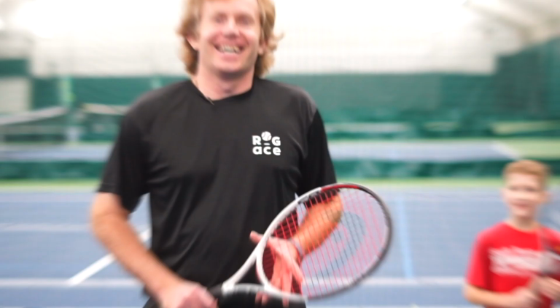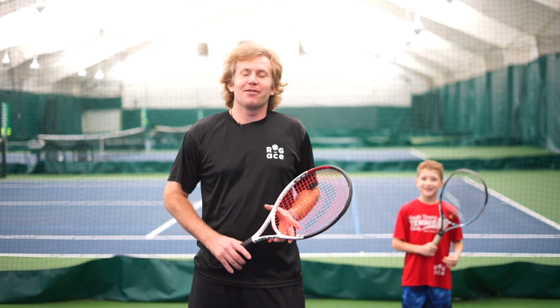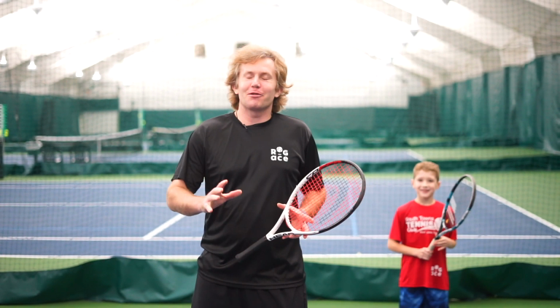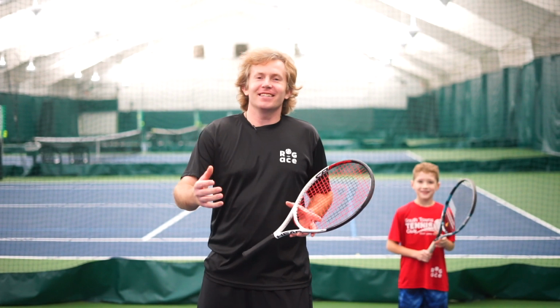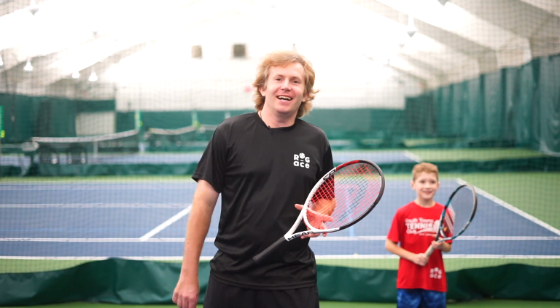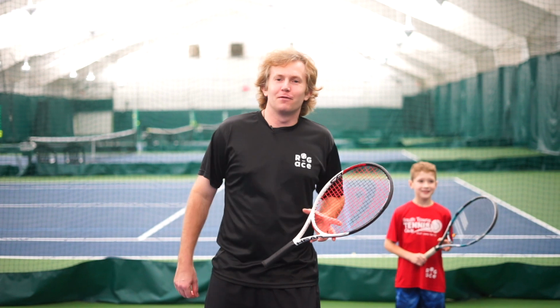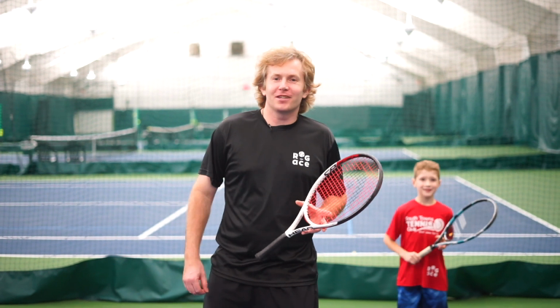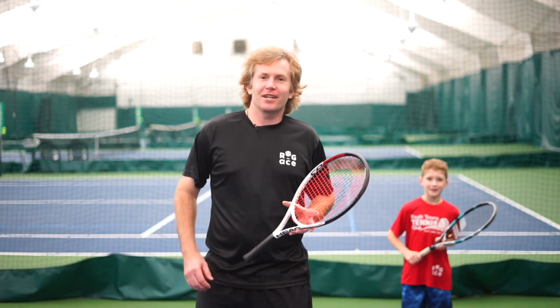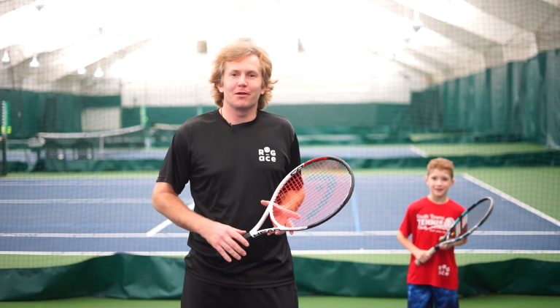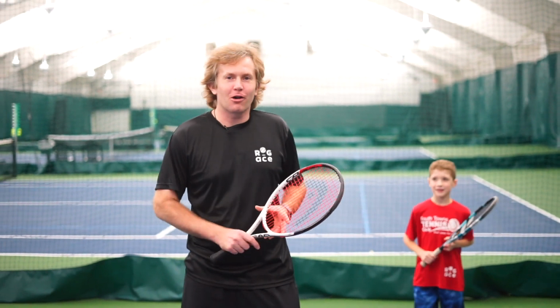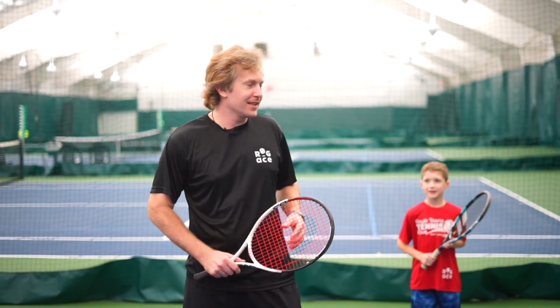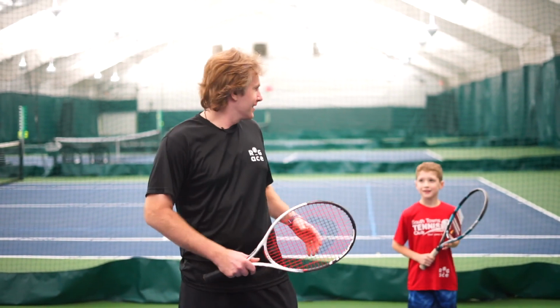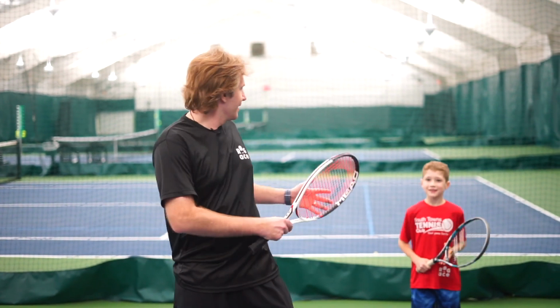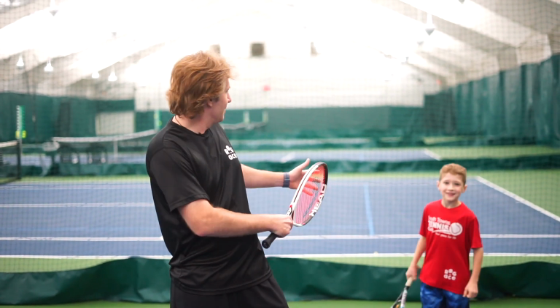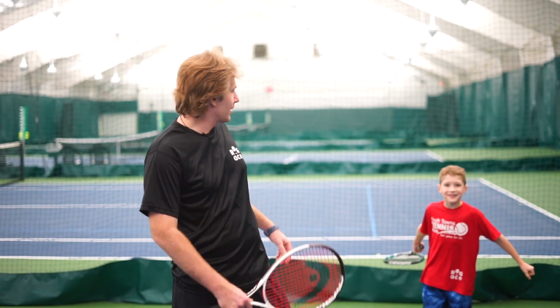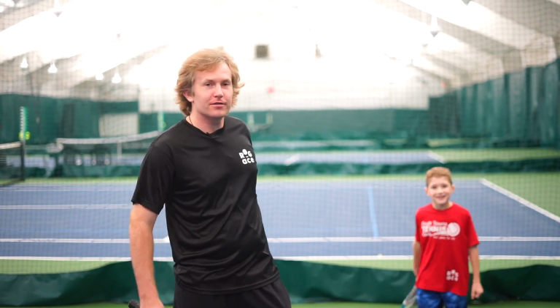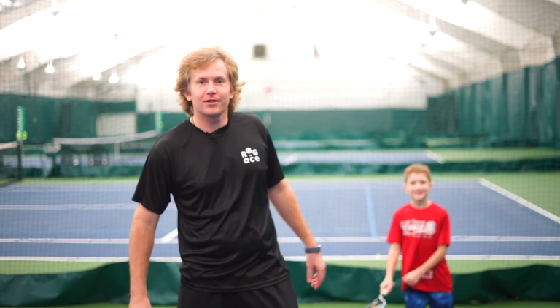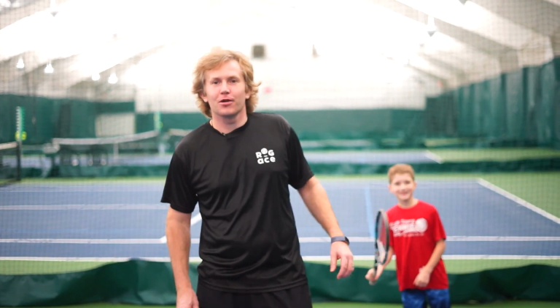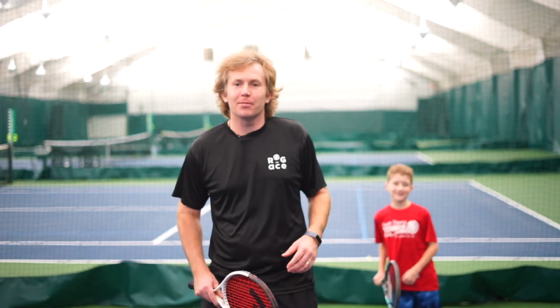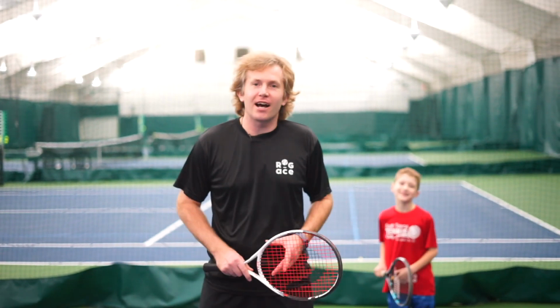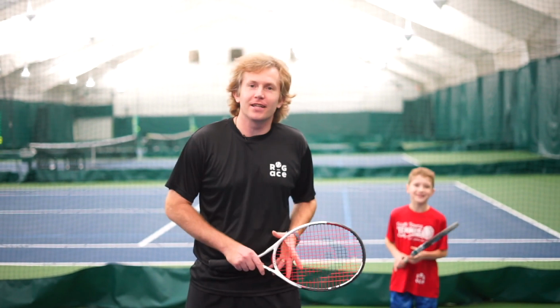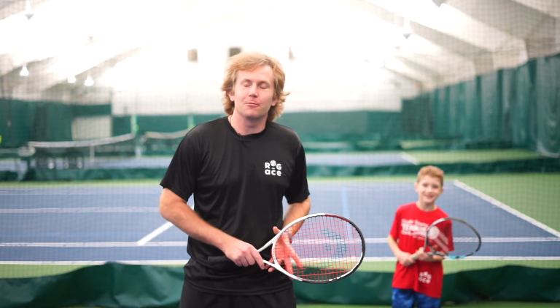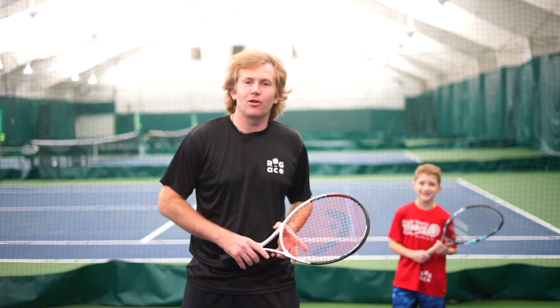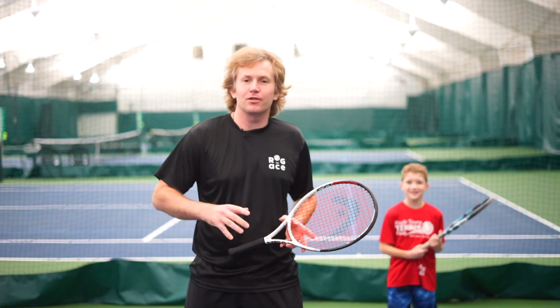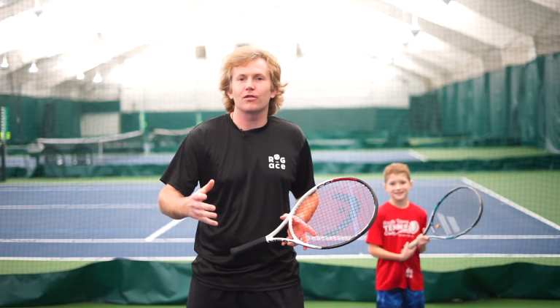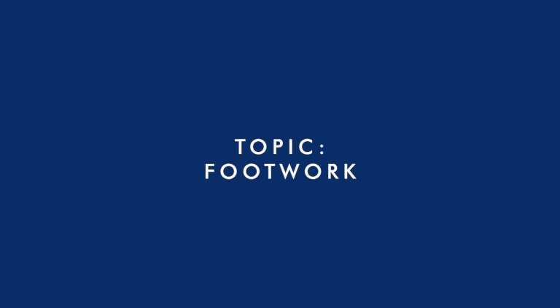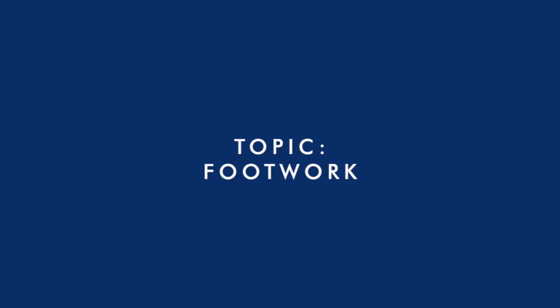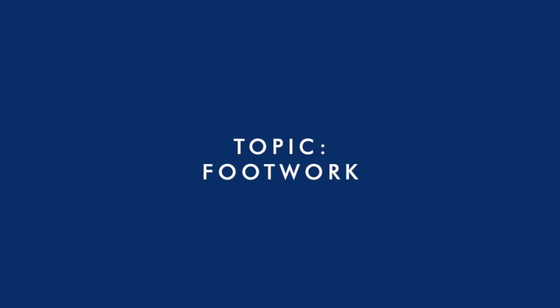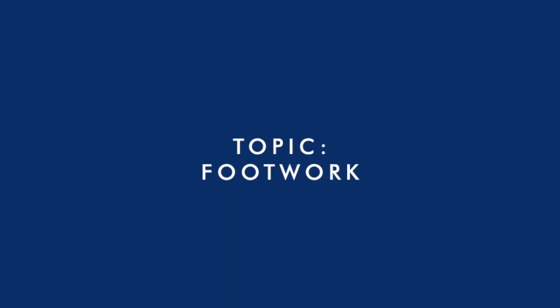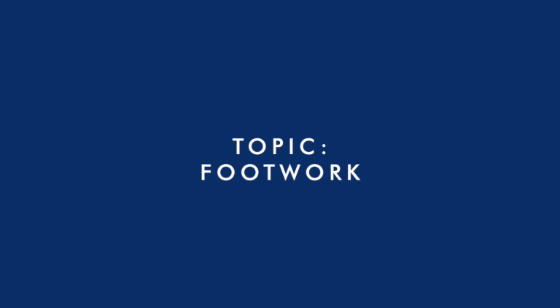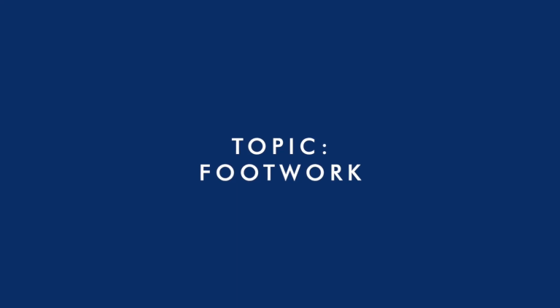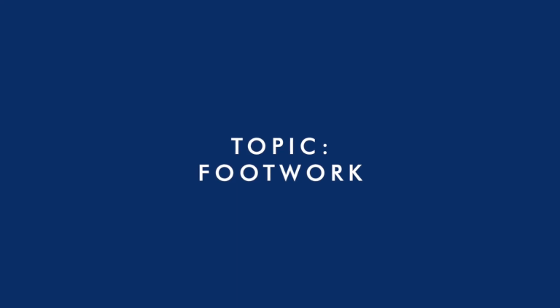Hello everyone, I'm Wojtek here with ROGACE. Mr. Conor is here to help us out and we are going to talk today about footwork 101 in tennis.